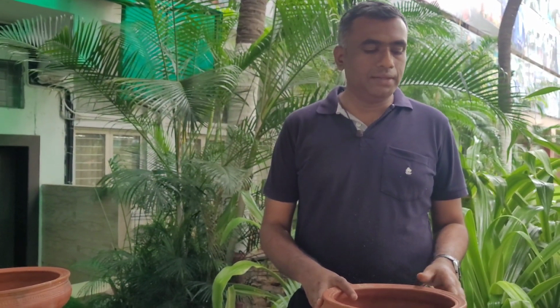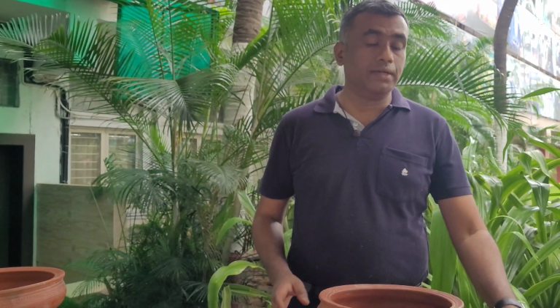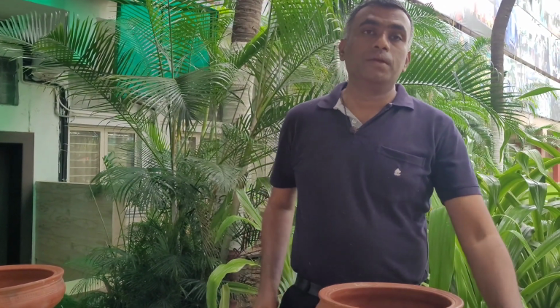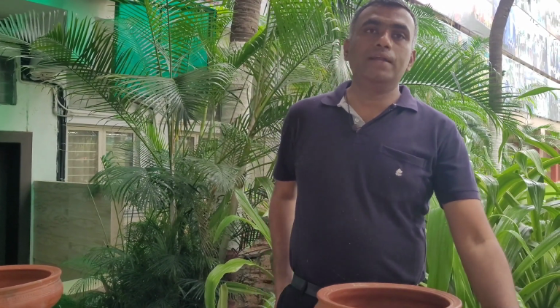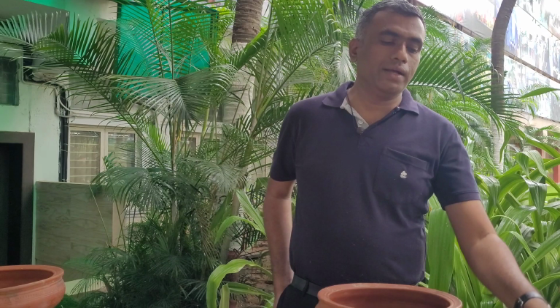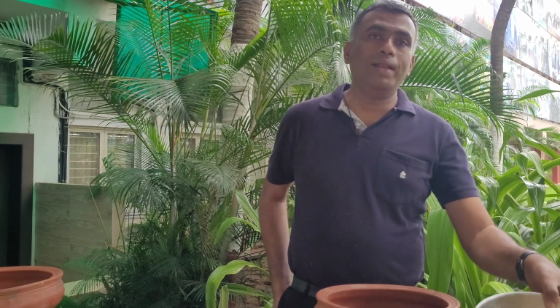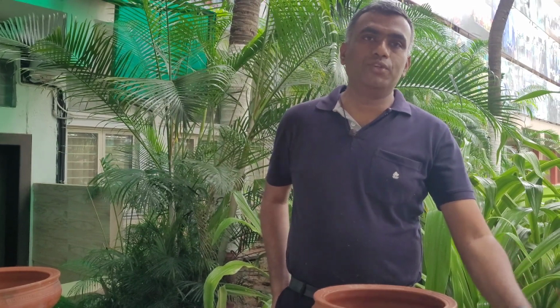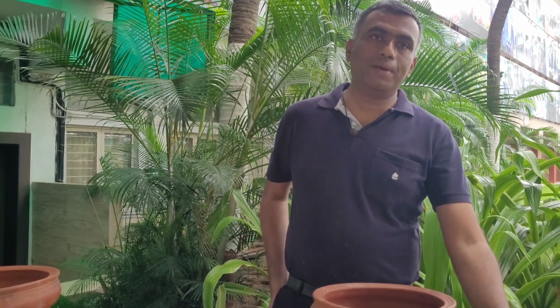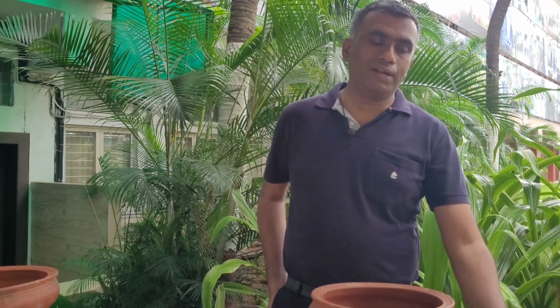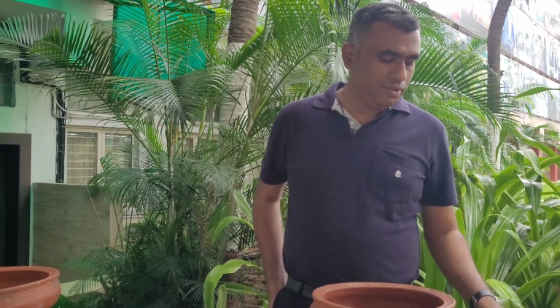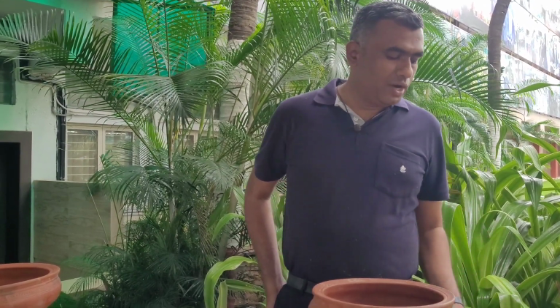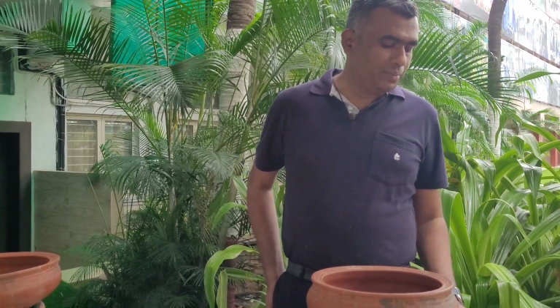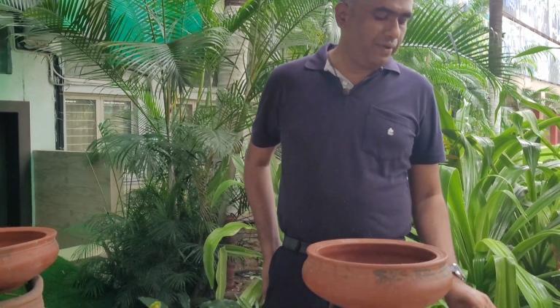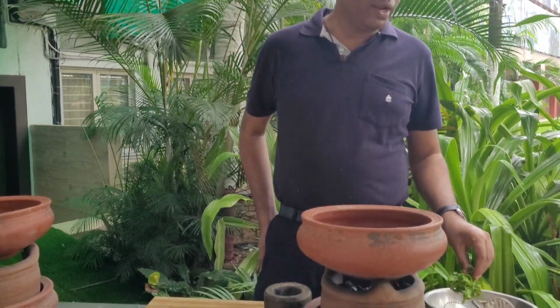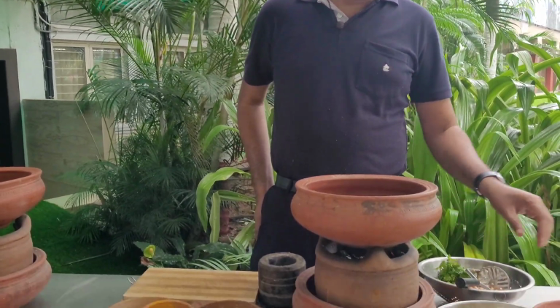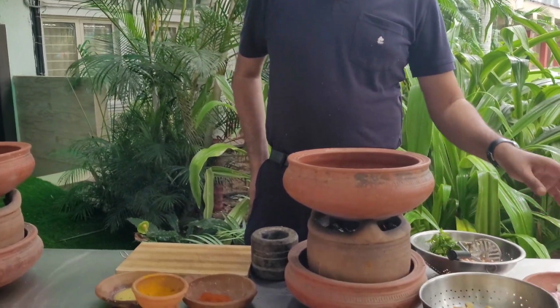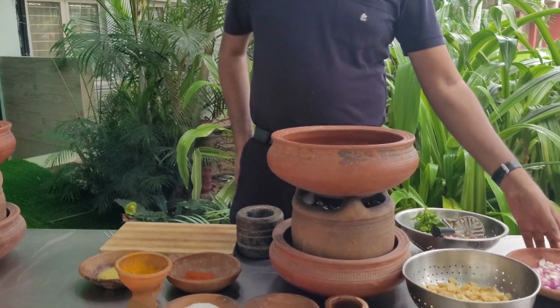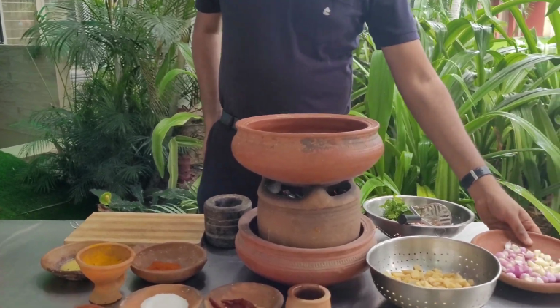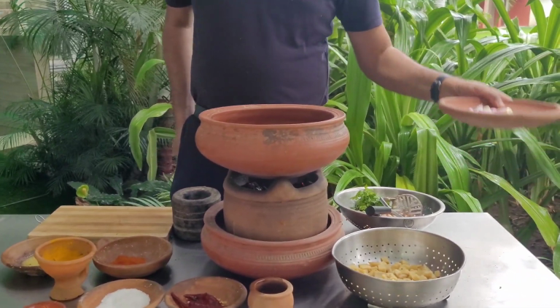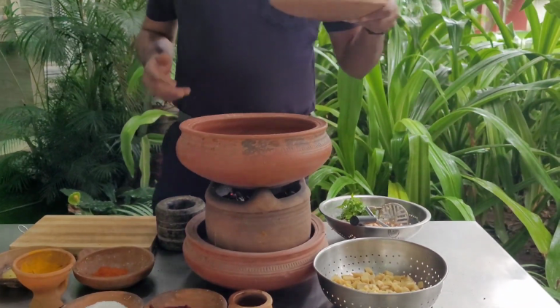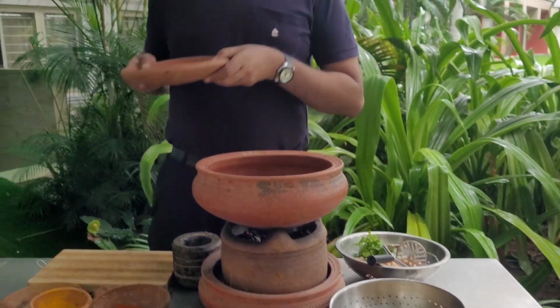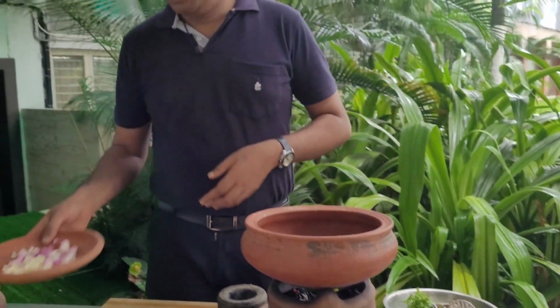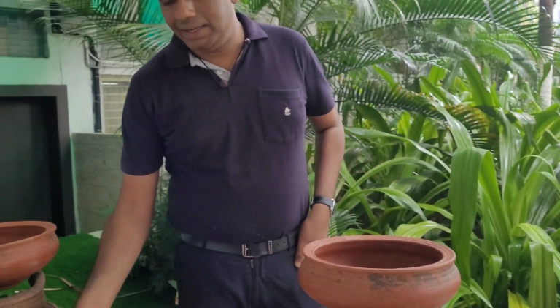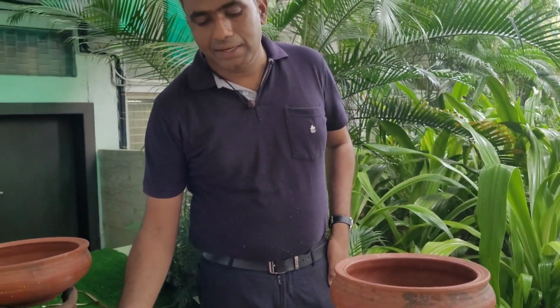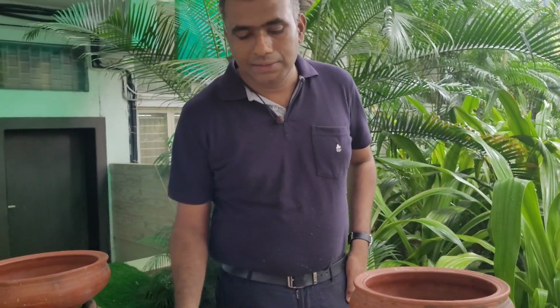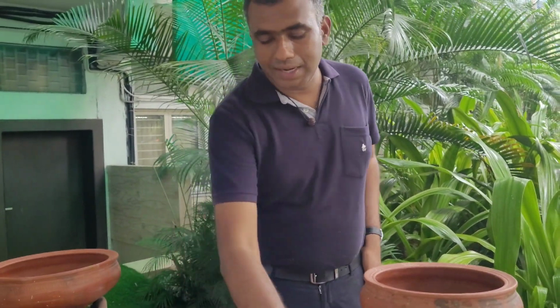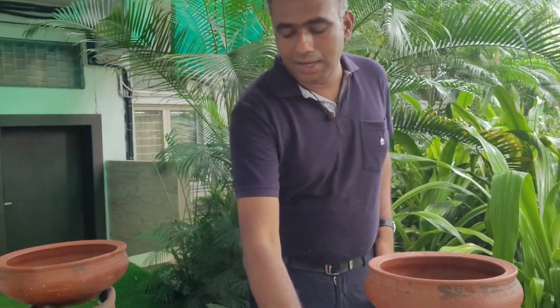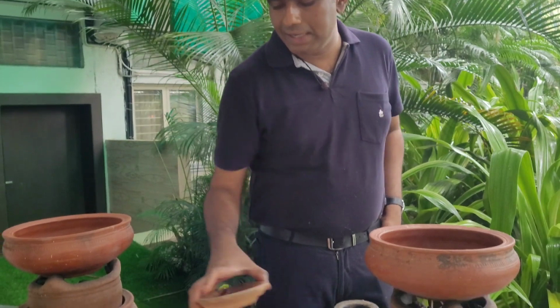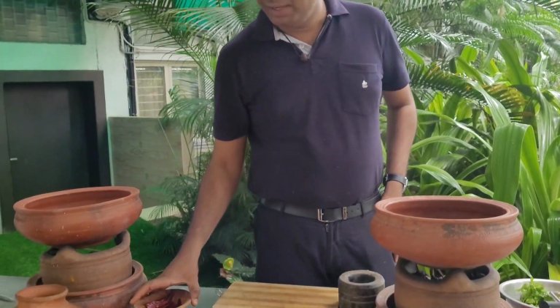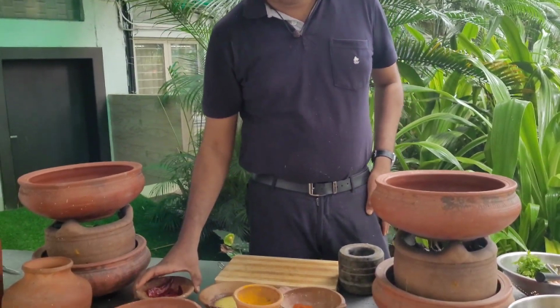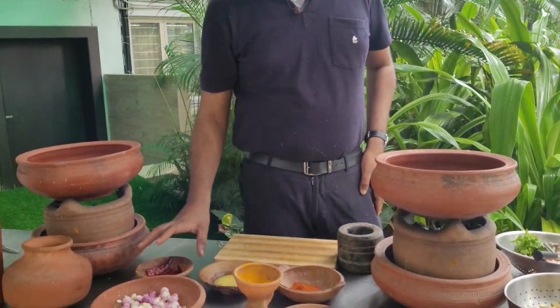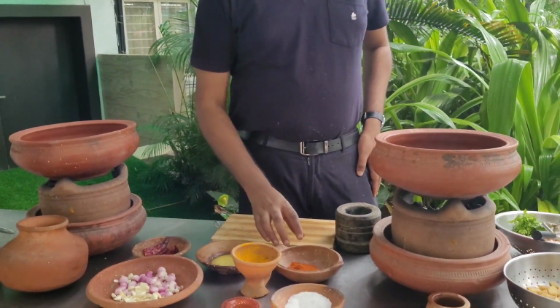This dish is made using wild yam which is available in the forest, along with granules, a bit of coriander, ginger, garlic, onion, red chilli, turmeric, and ghee.